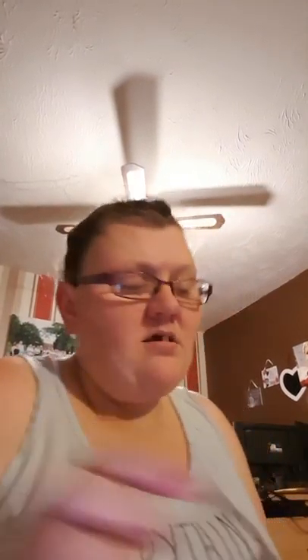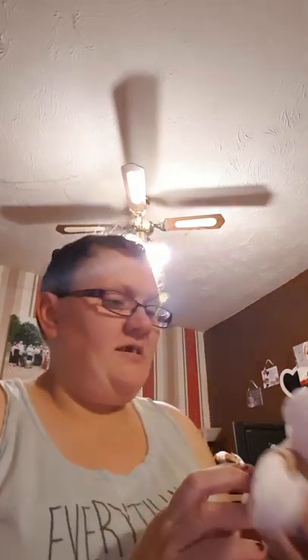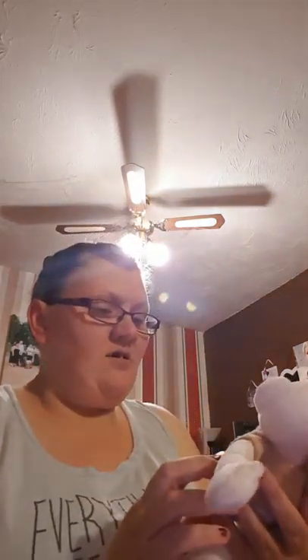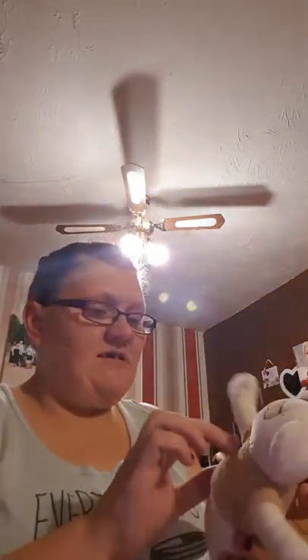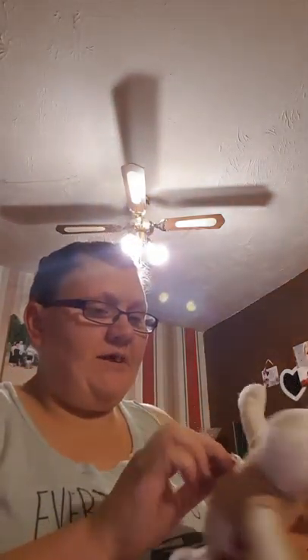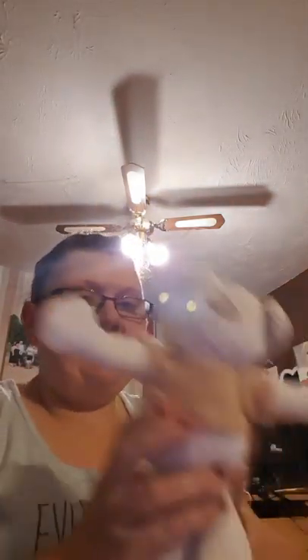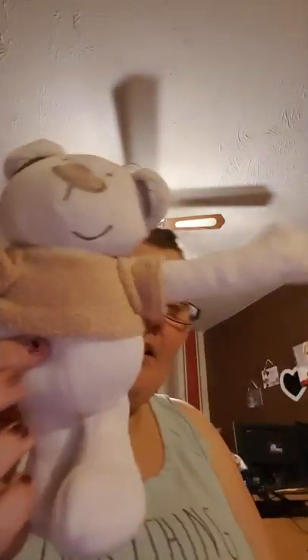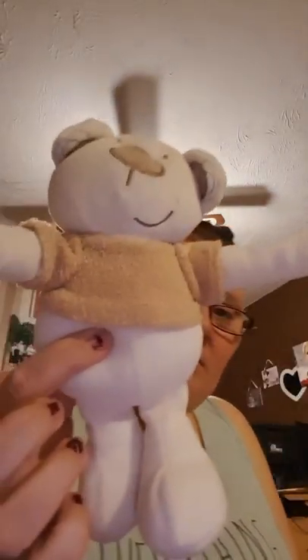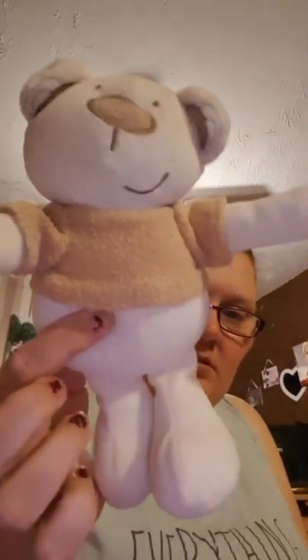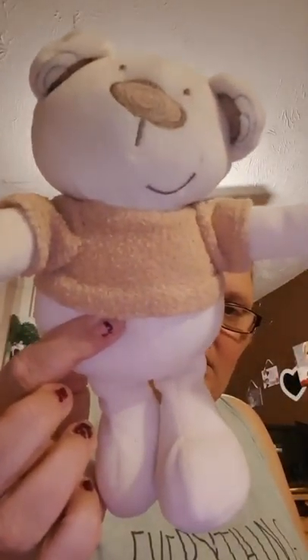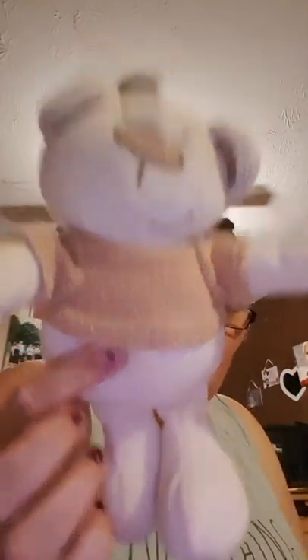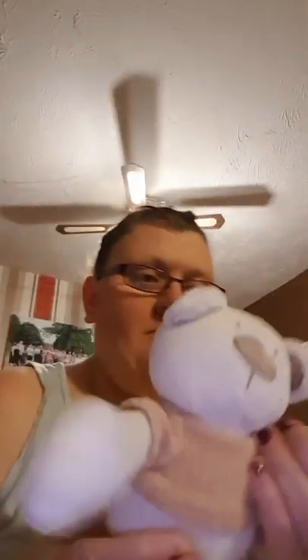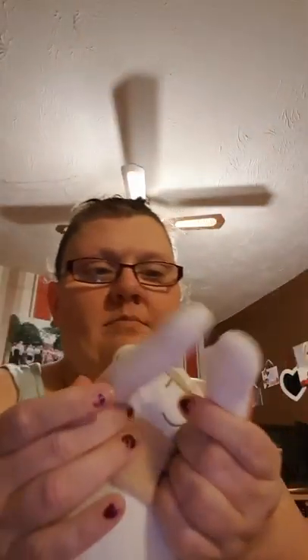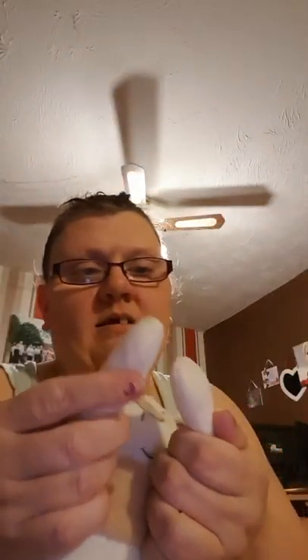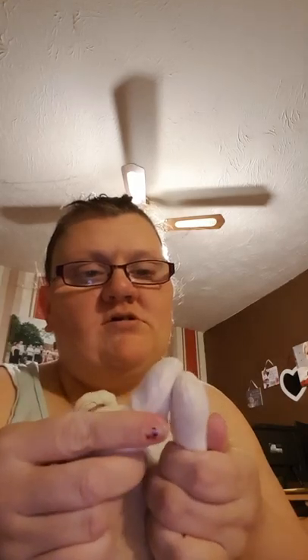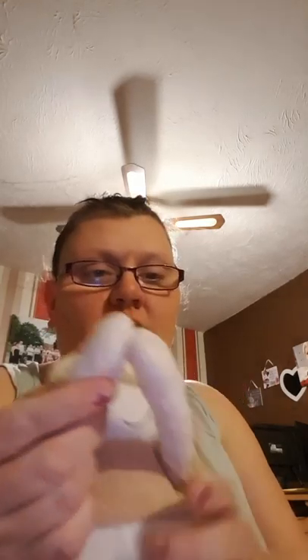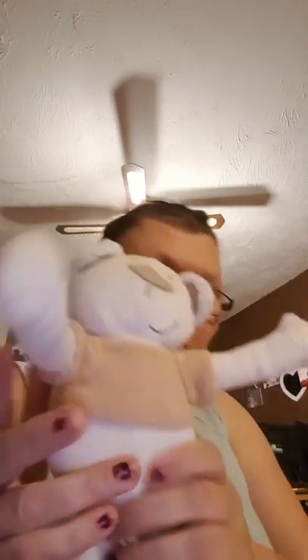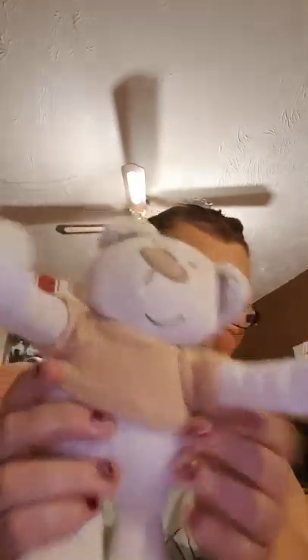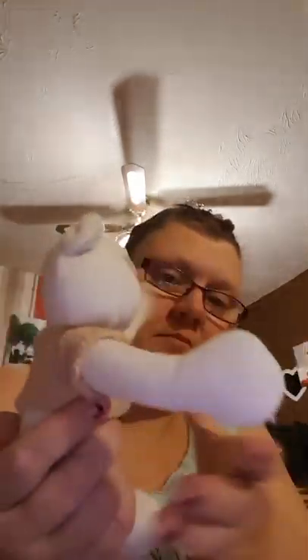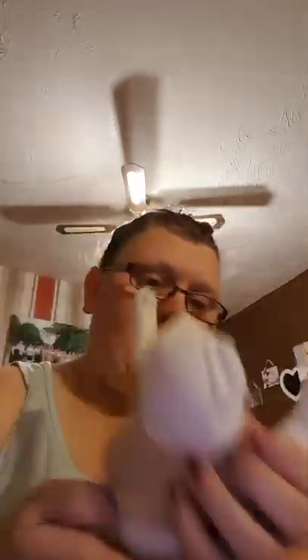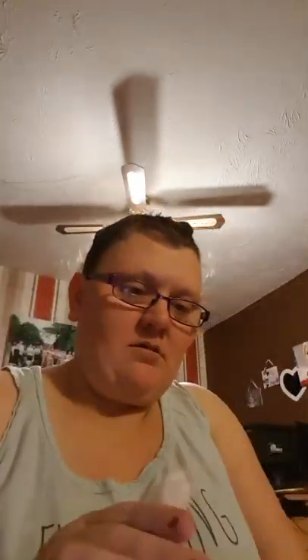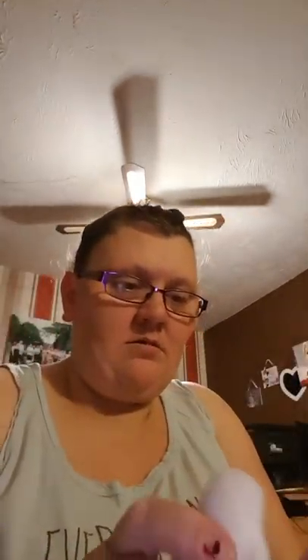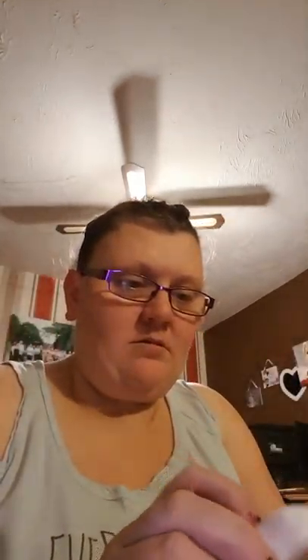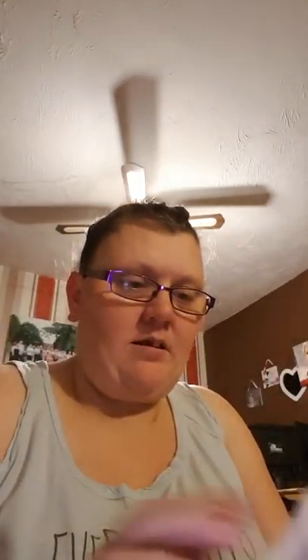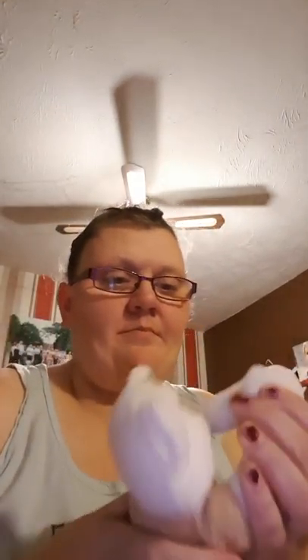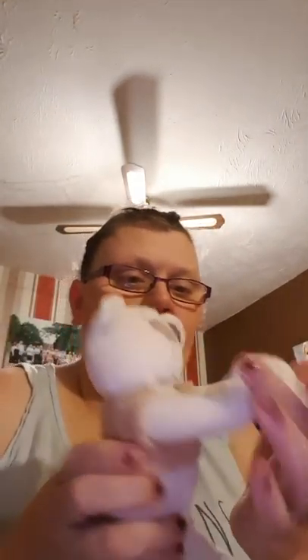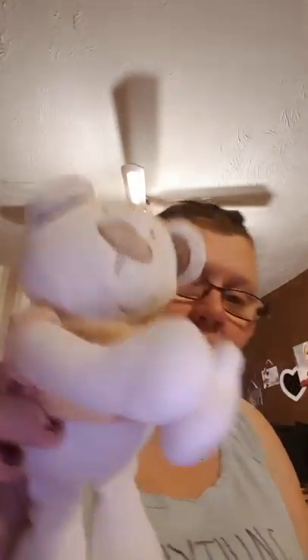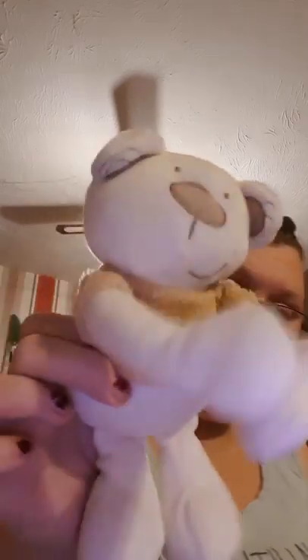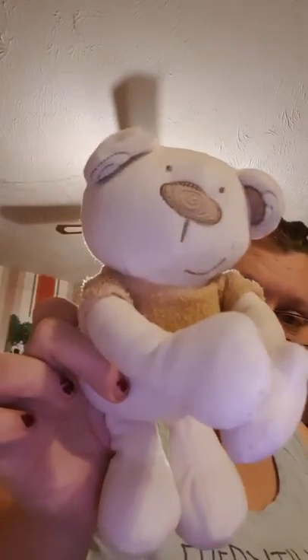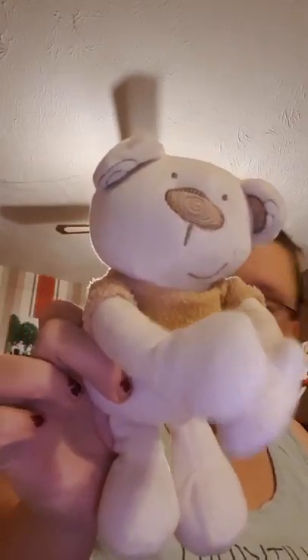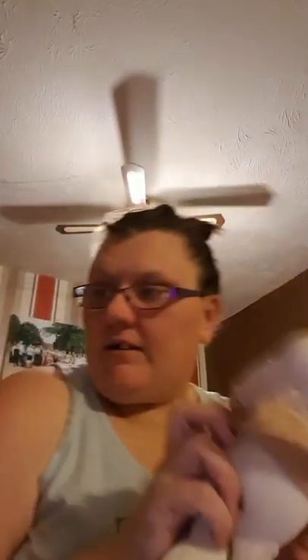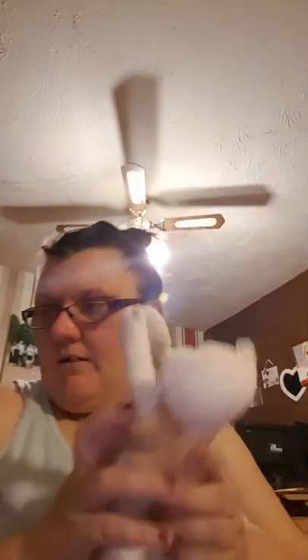So the next thing I've got is this little cute teddy bear. I think you just go like that with it - like that. So thank you for that.